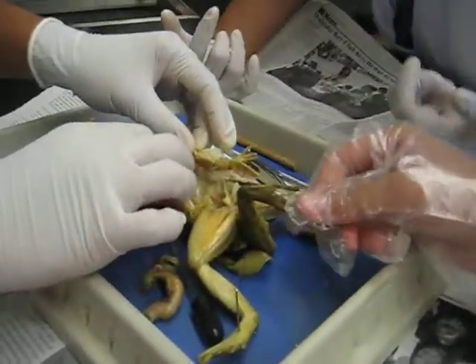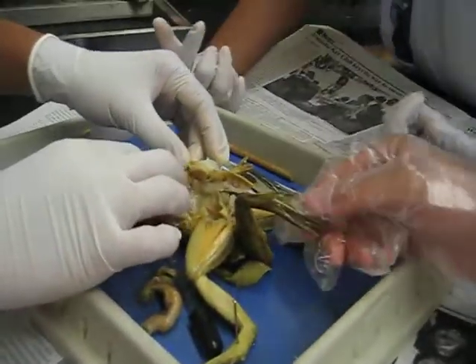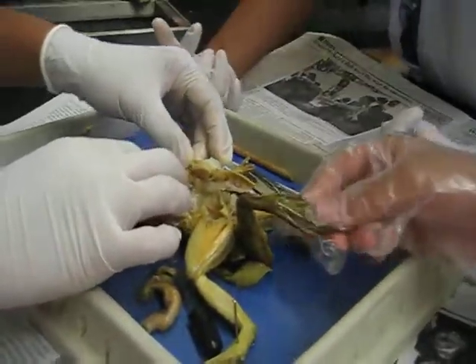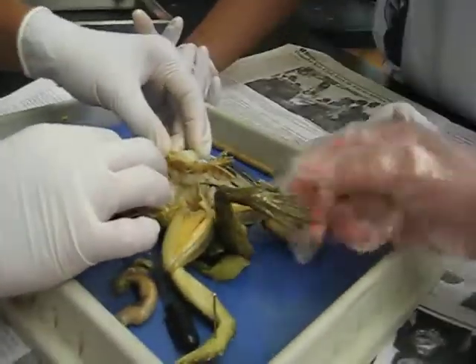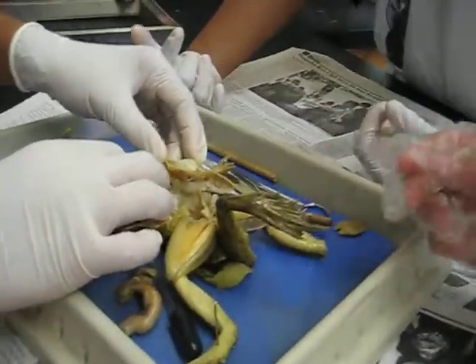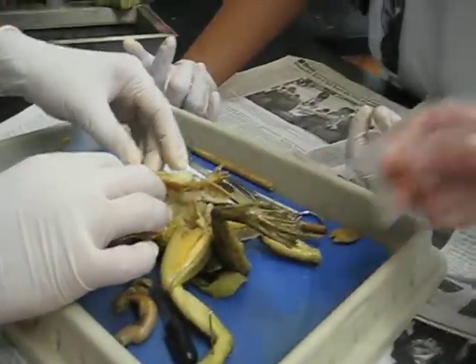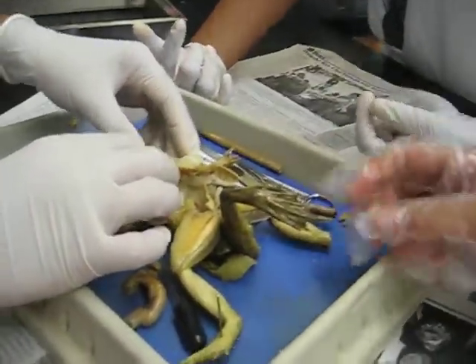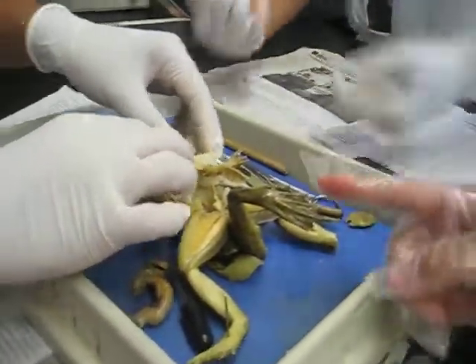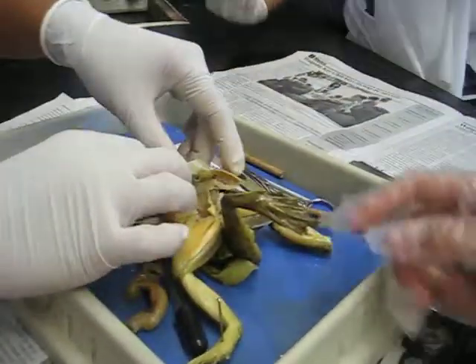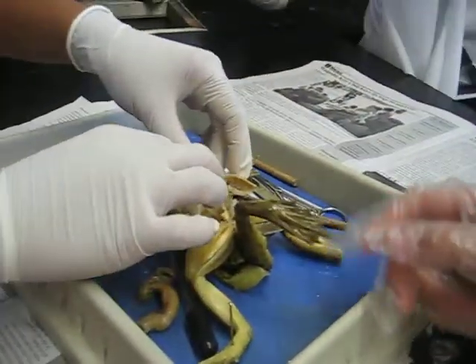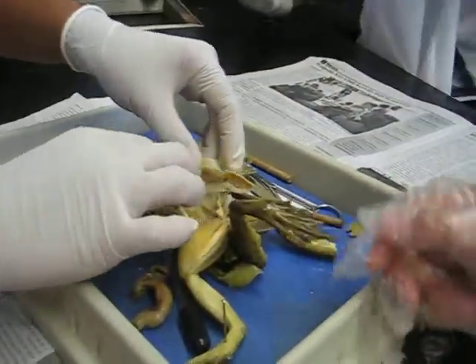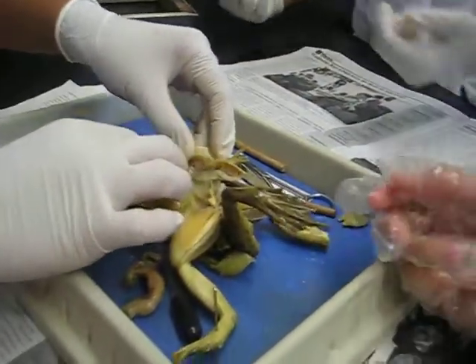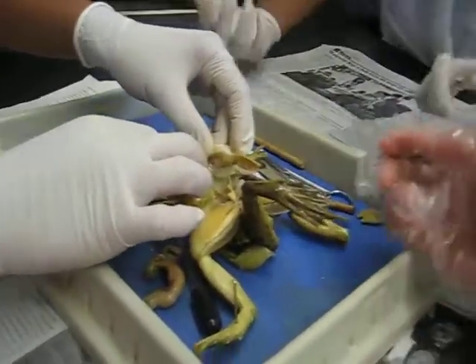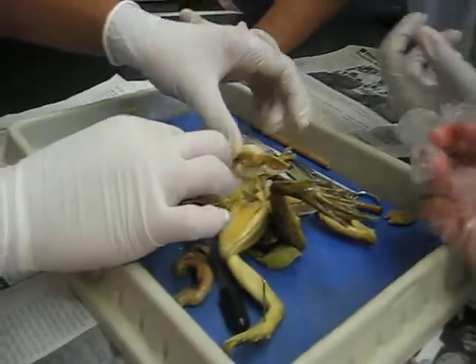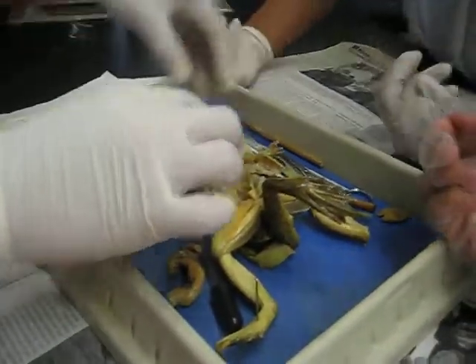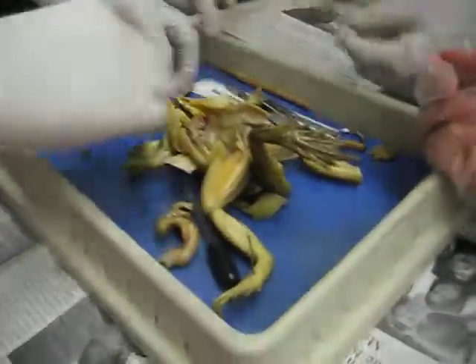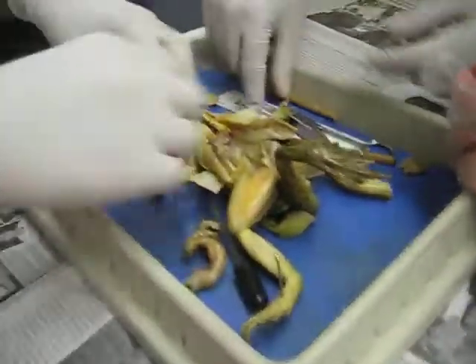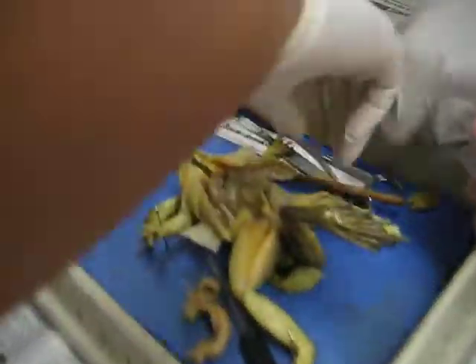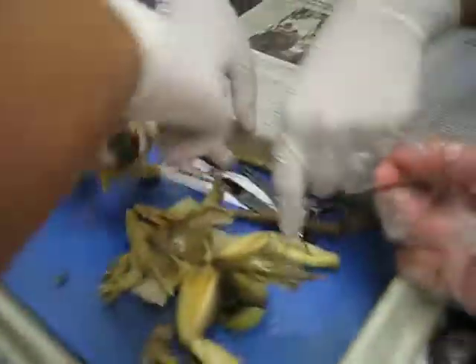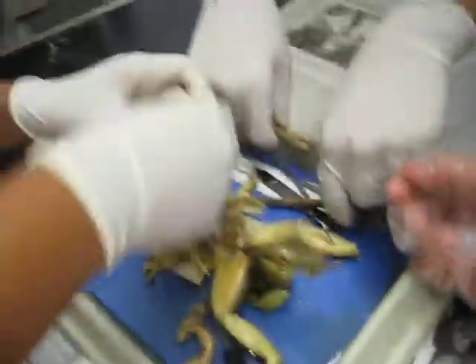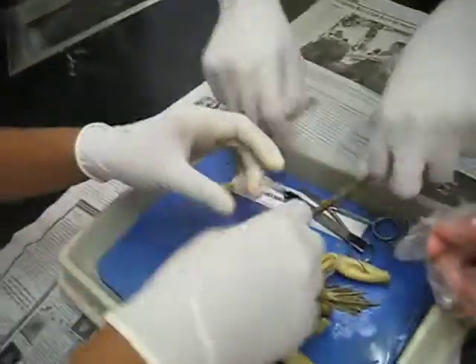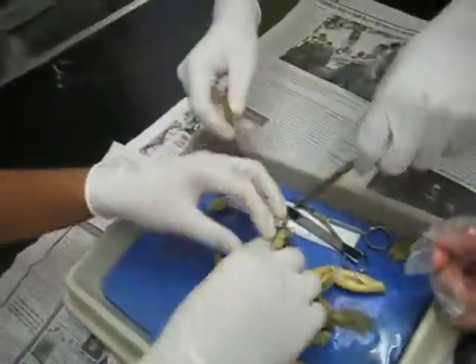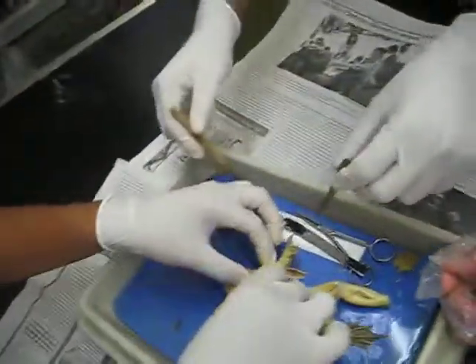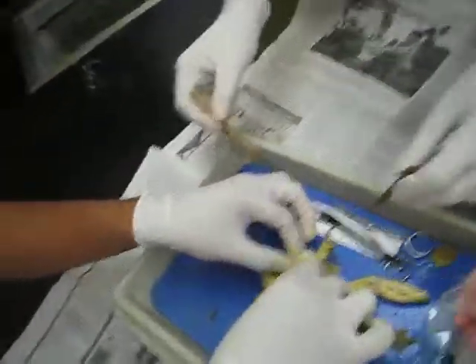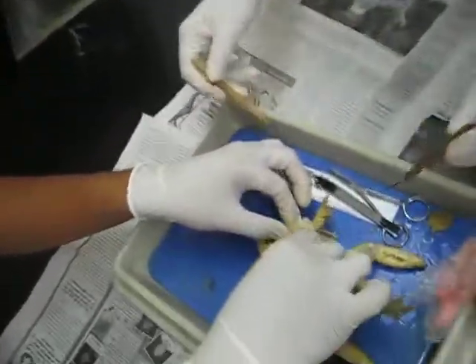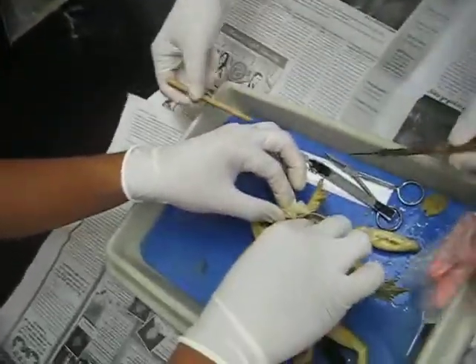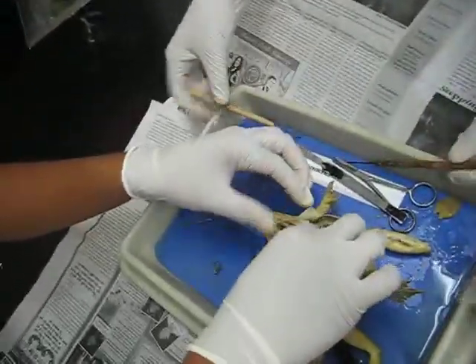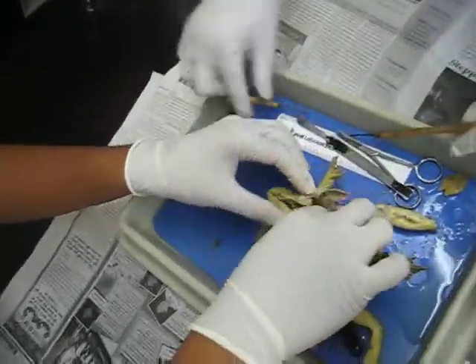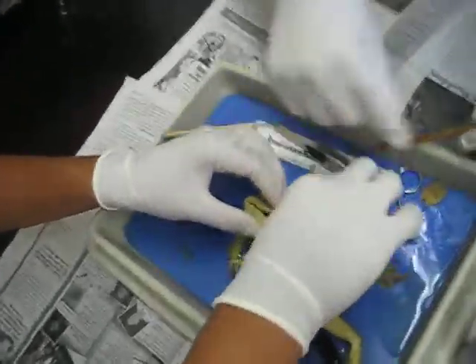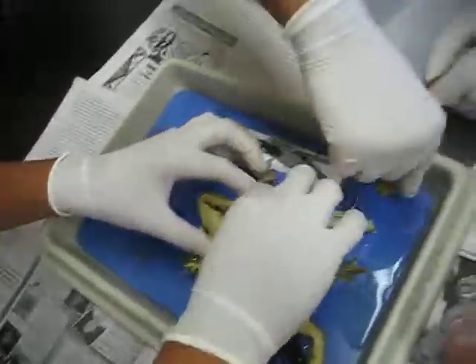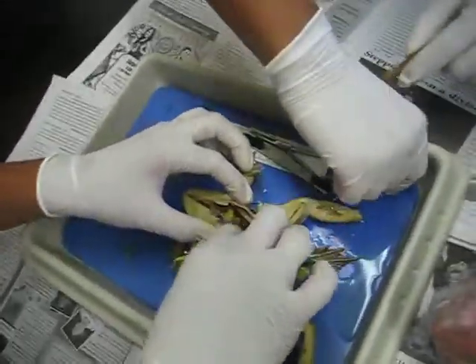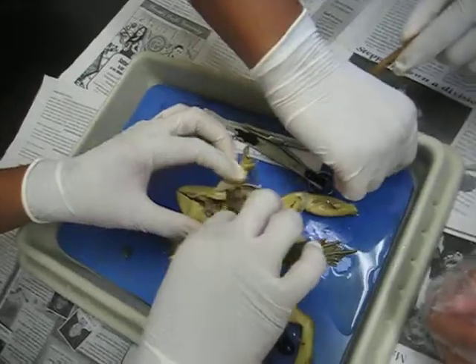Dr. DeCastro, he's going down. Incision, incision, make the incision. Put in his two tongues.